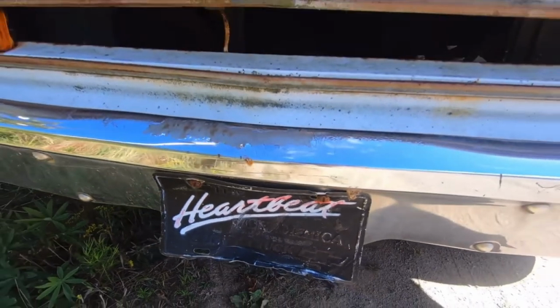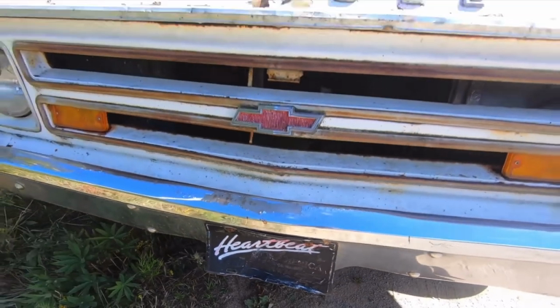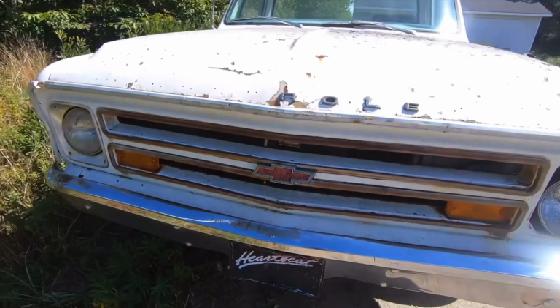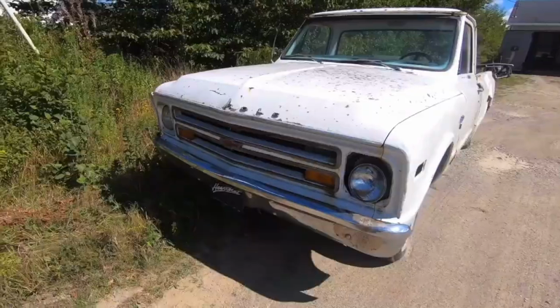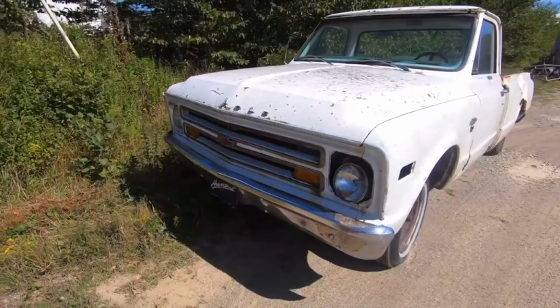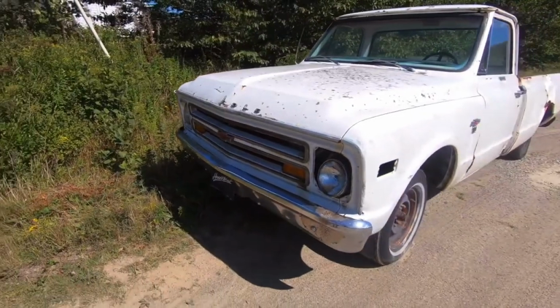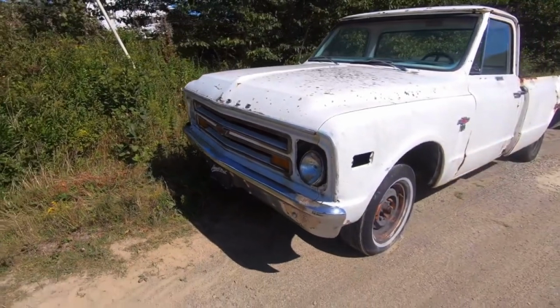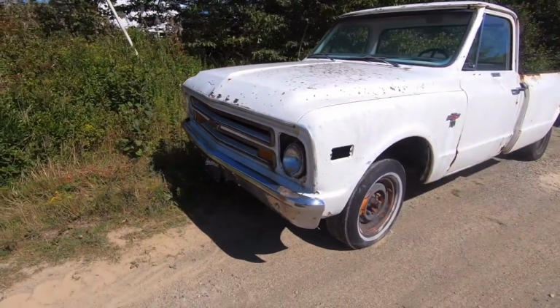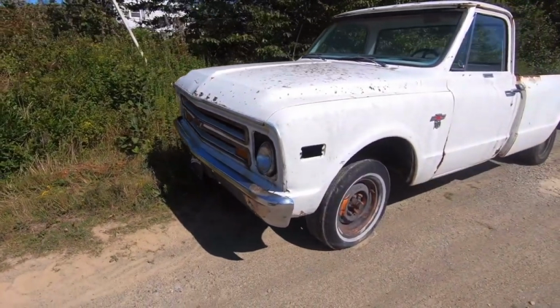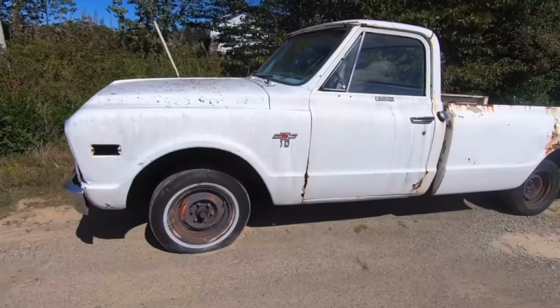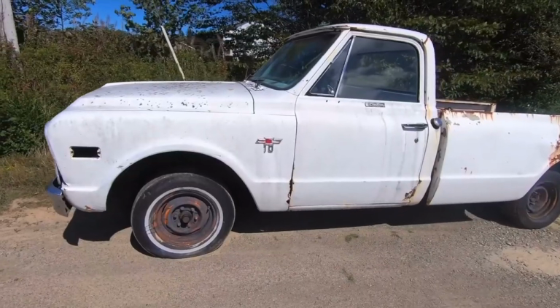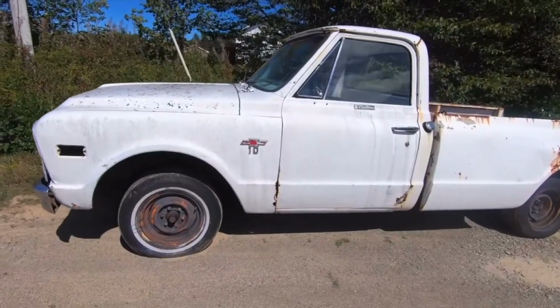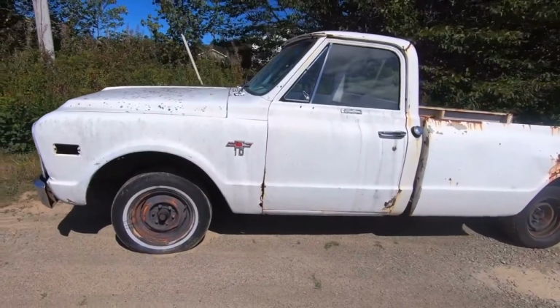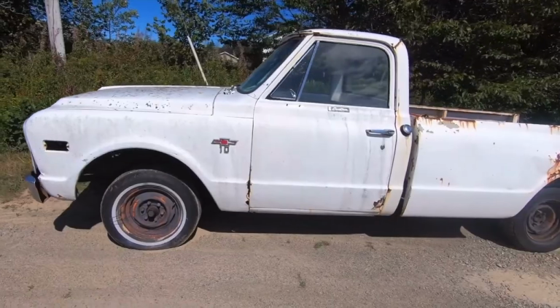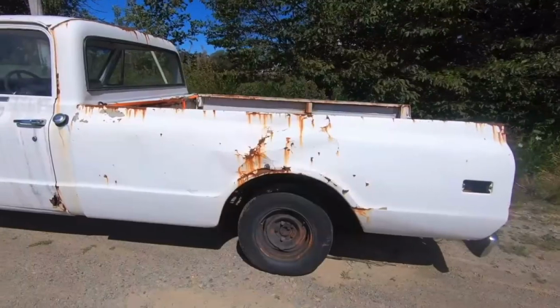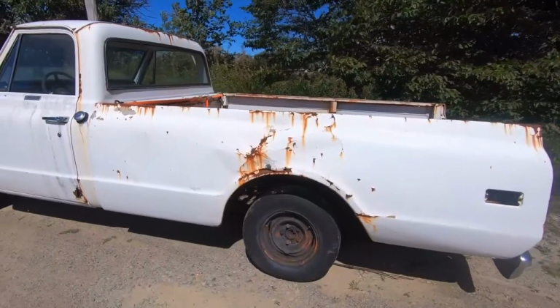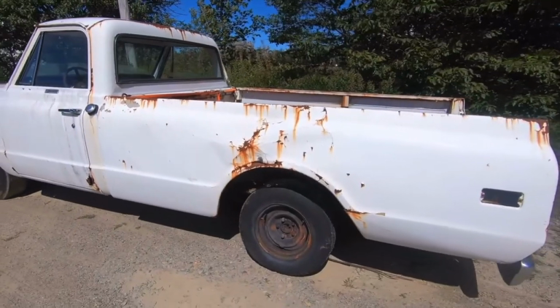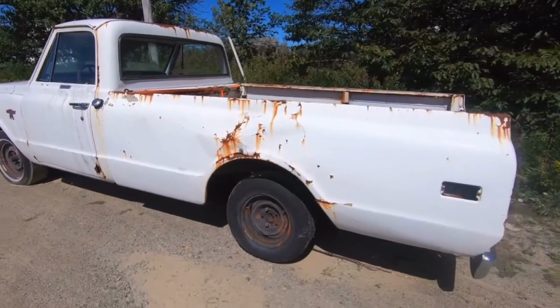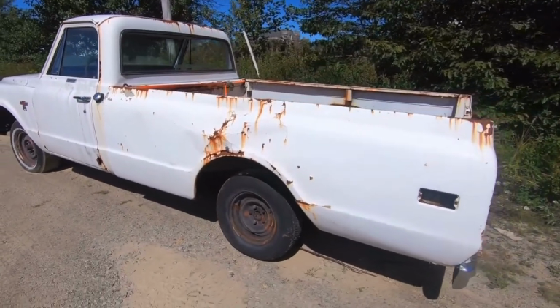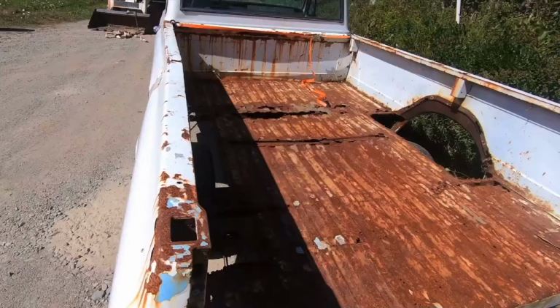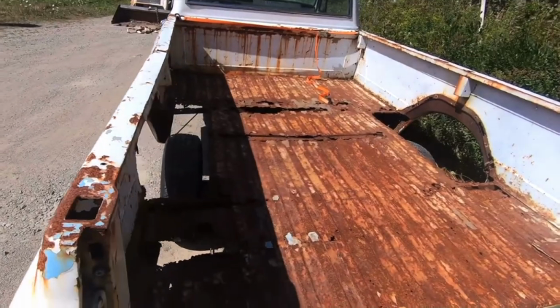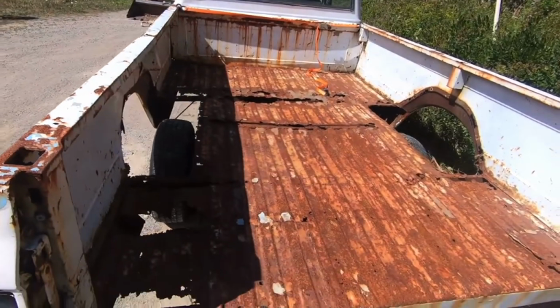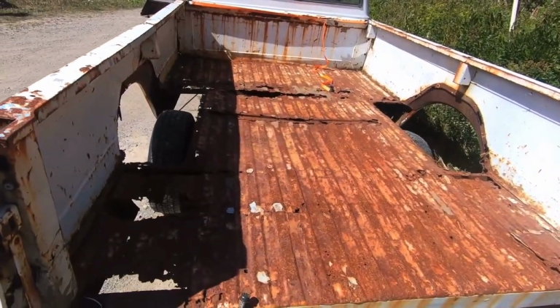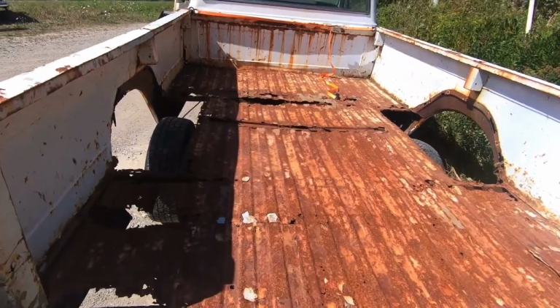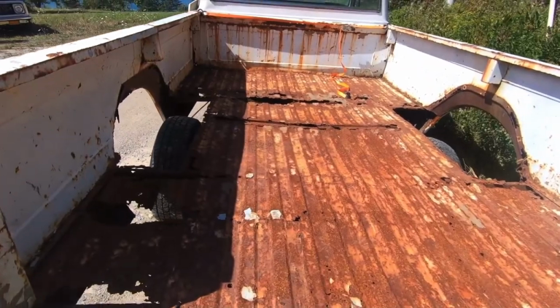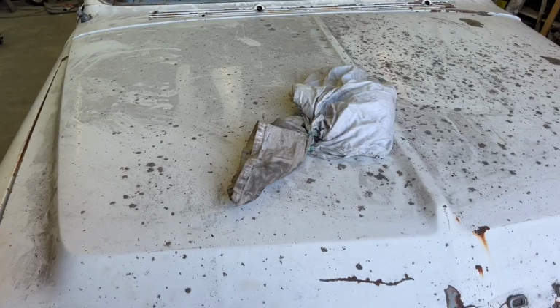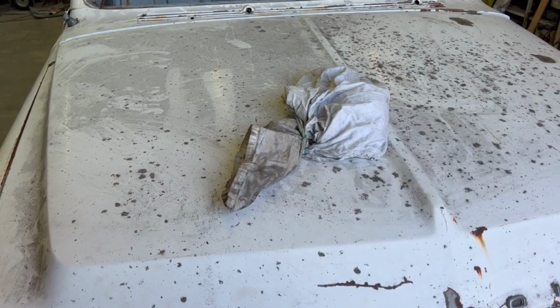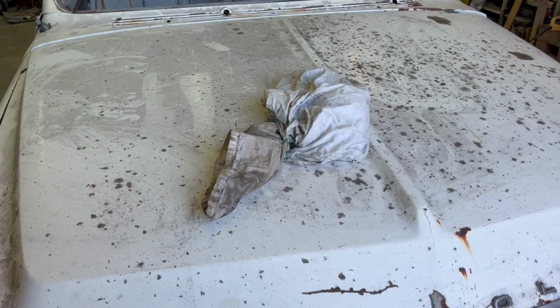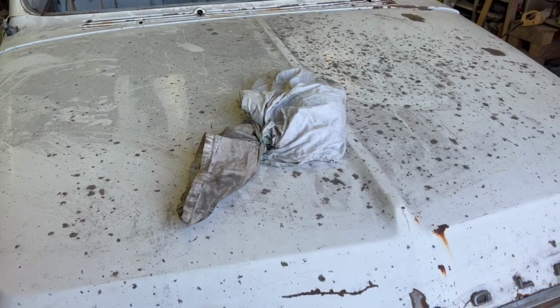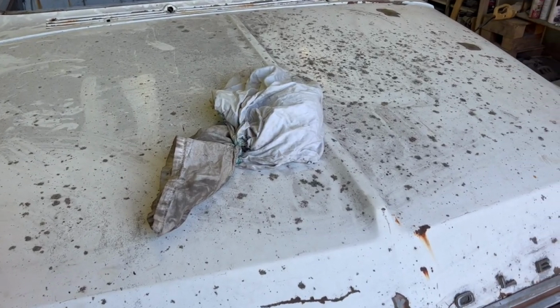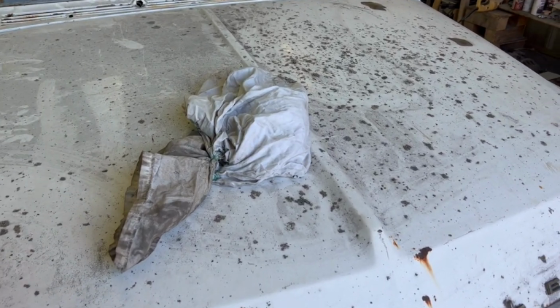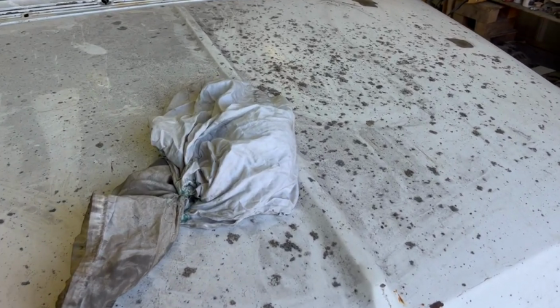When I first saw this truck and made the decision to buy it, one of the biggest selling features for me was the sweet patina that was on it. After sitting in a field for many years just rotting away, there was moss growing all over the truck and I fully intended on keeping that moss.